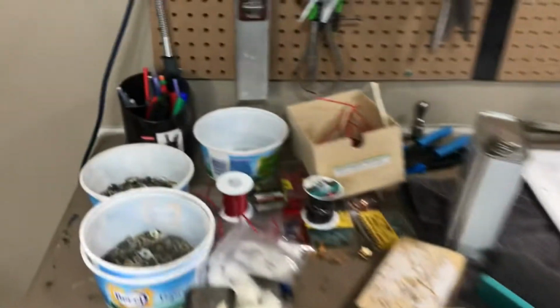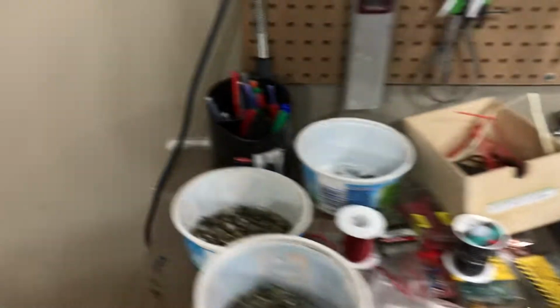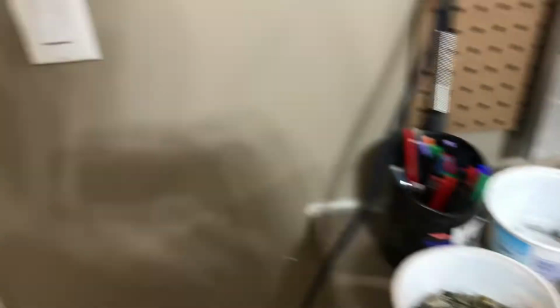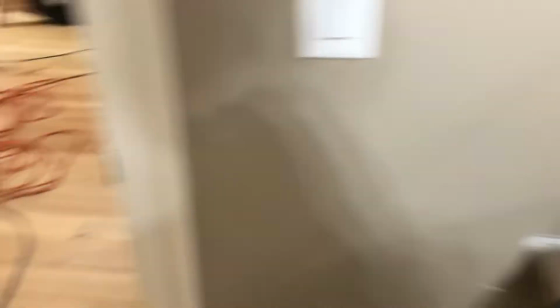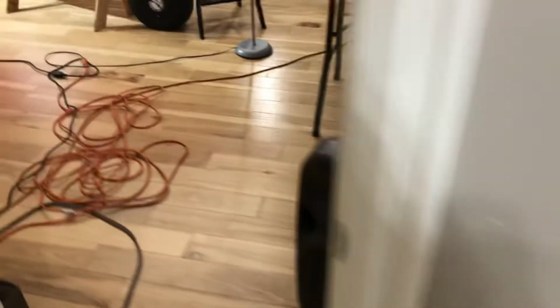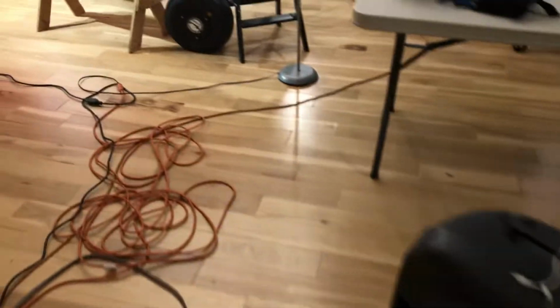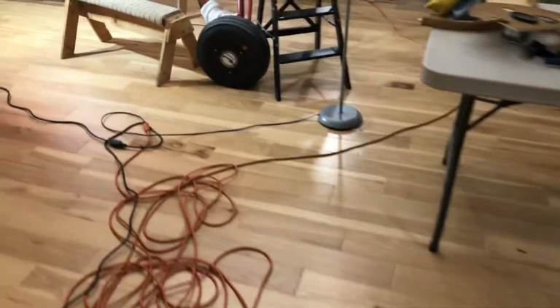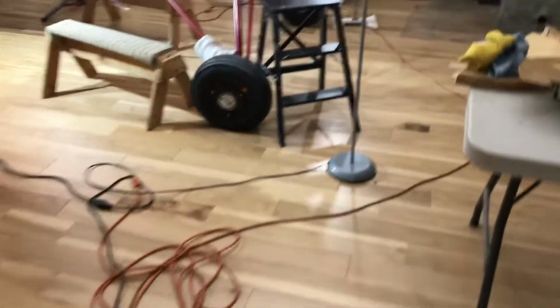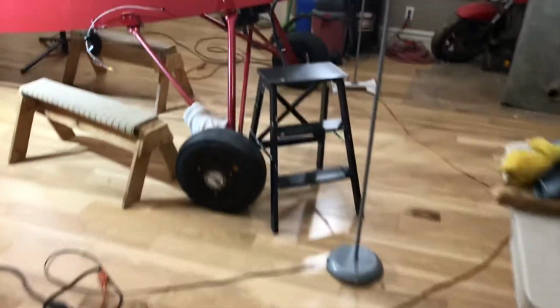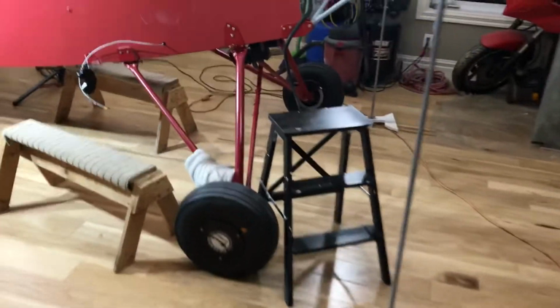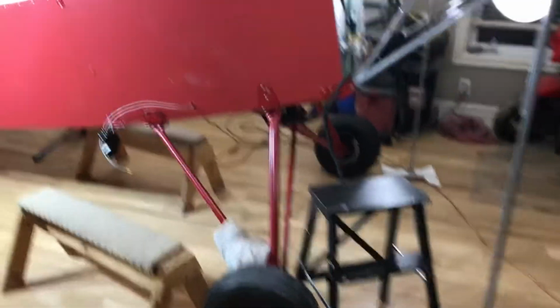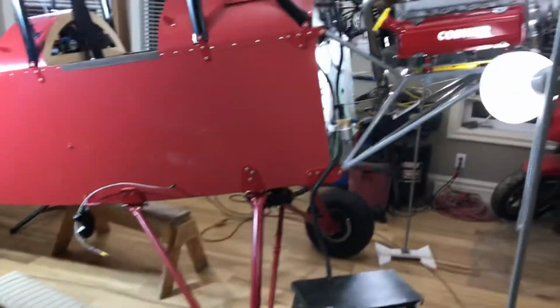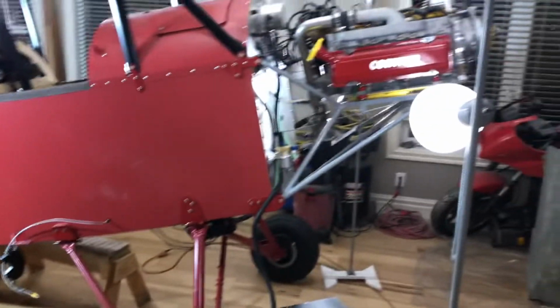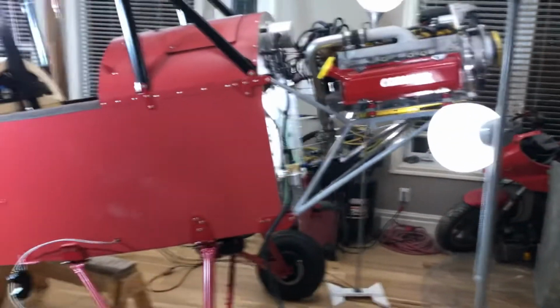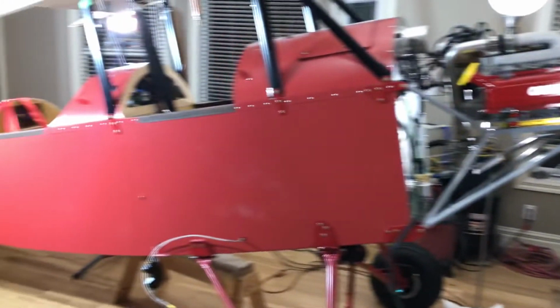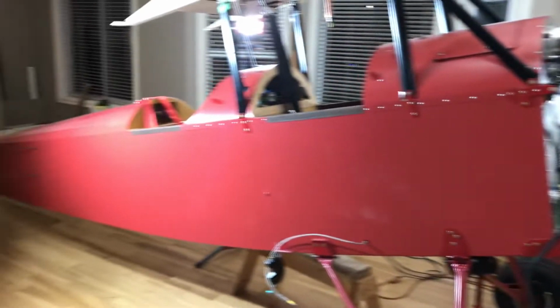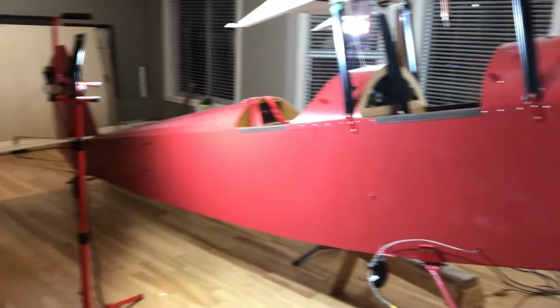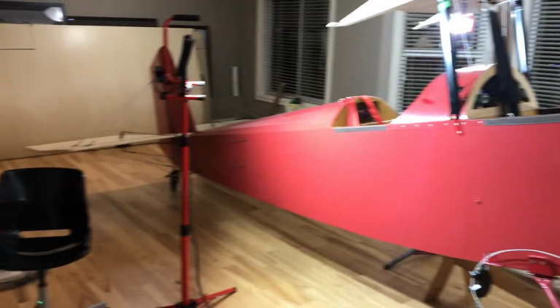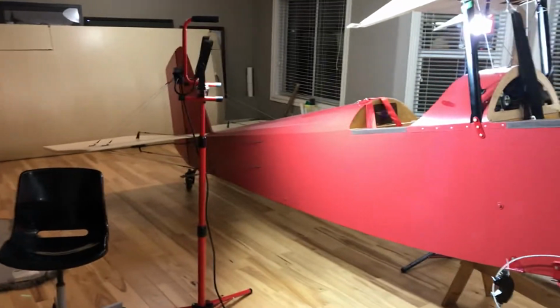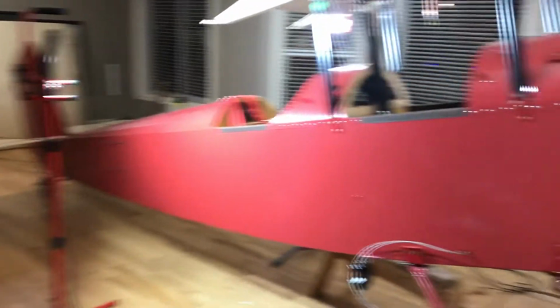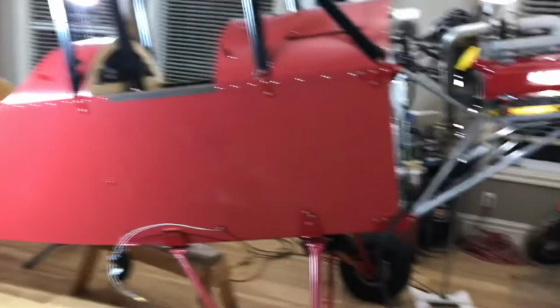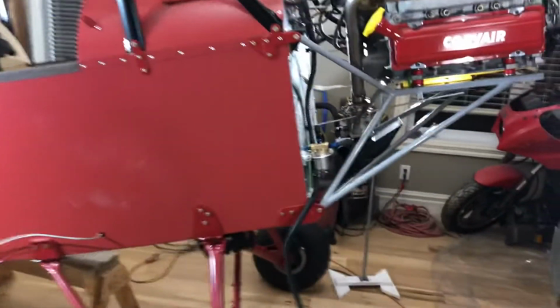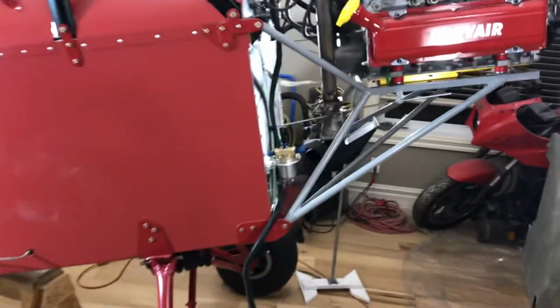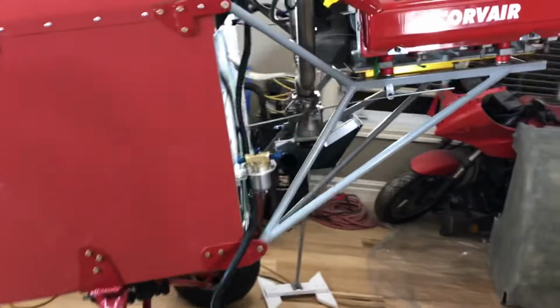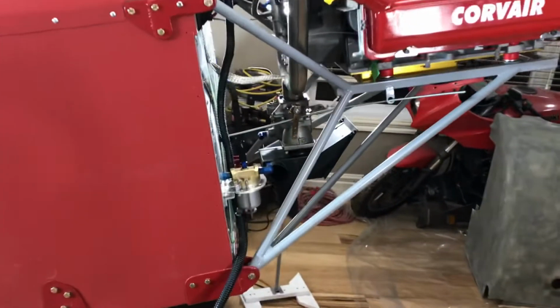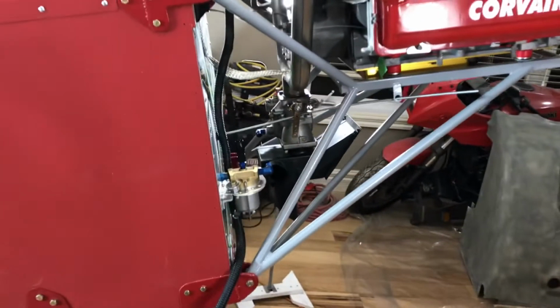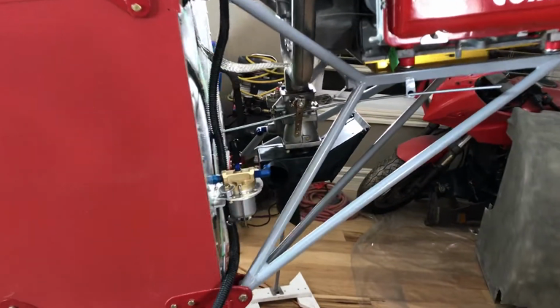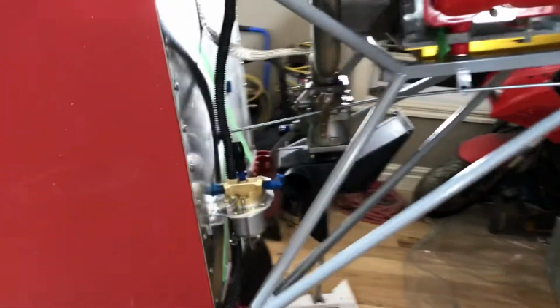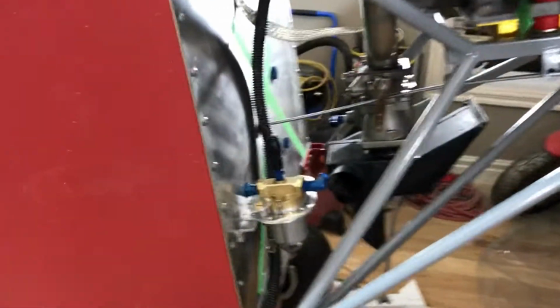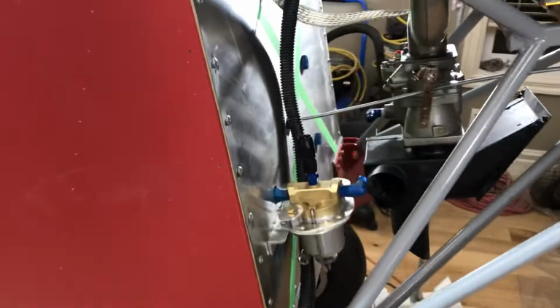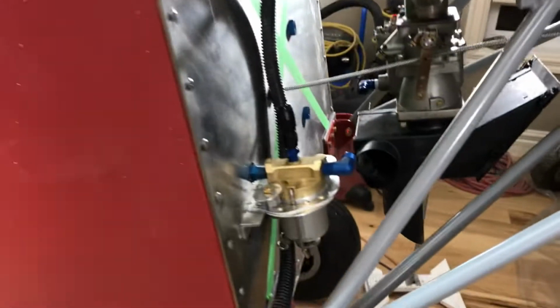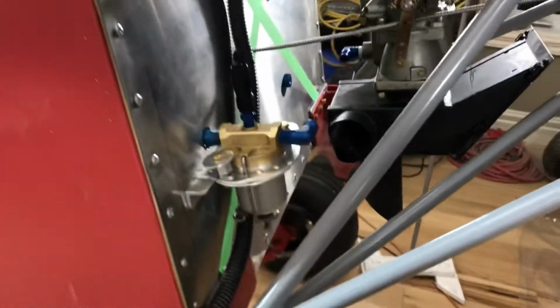Forgive the mess in here — it's lots of work. All that's going on is all the firewall work, so we'll just start slowly.